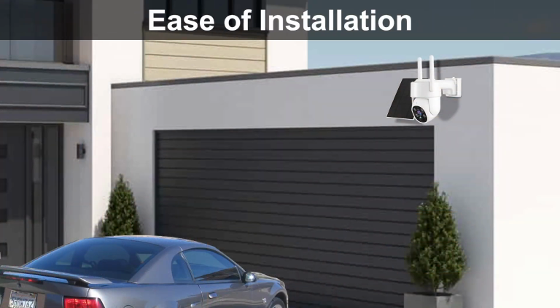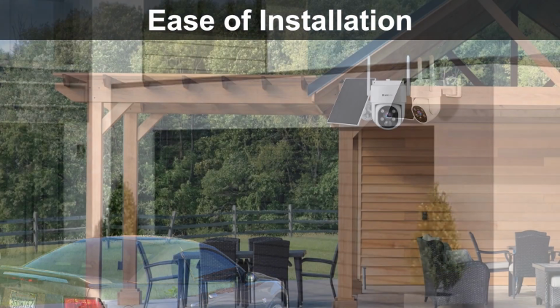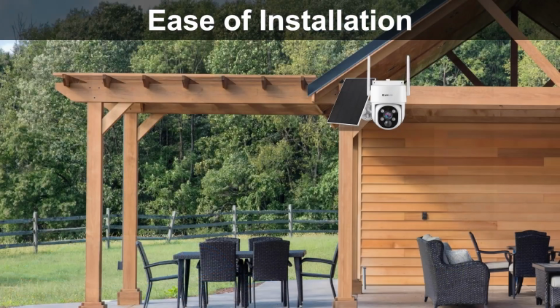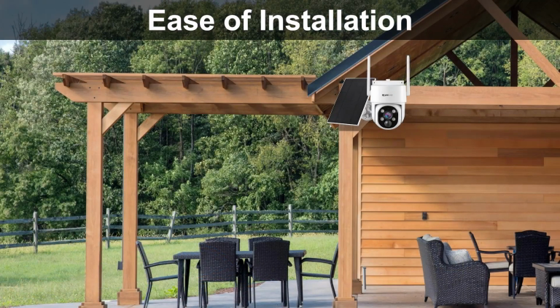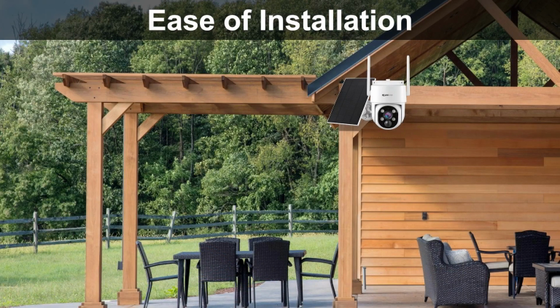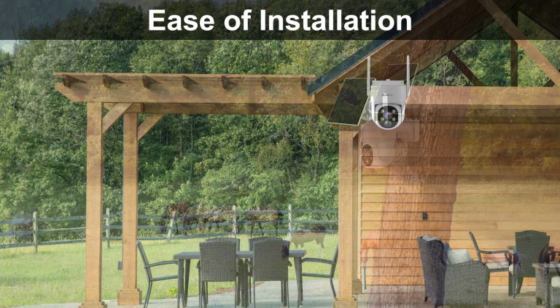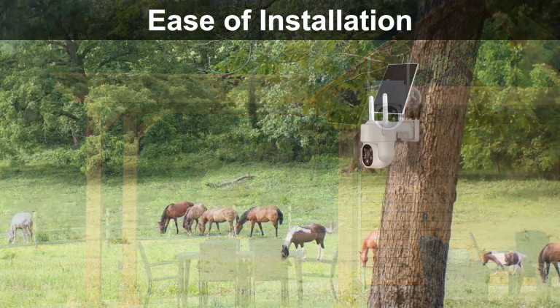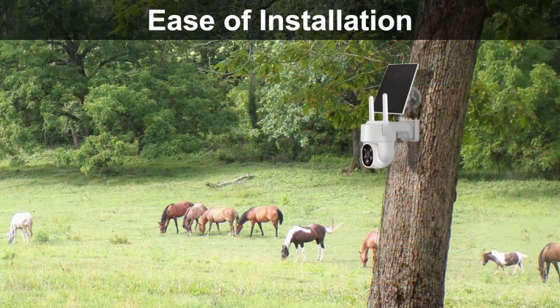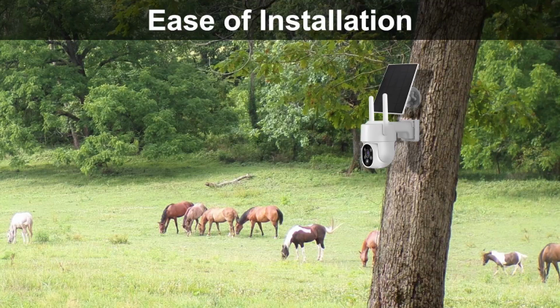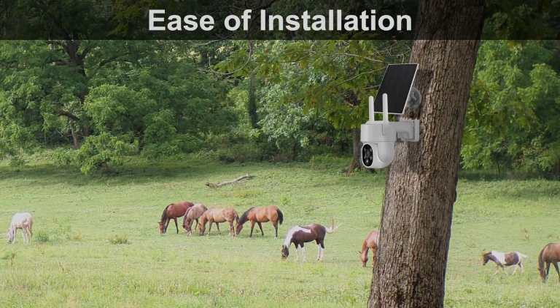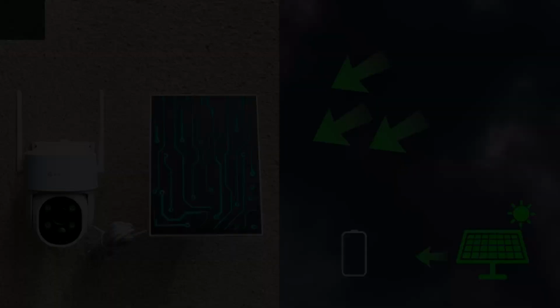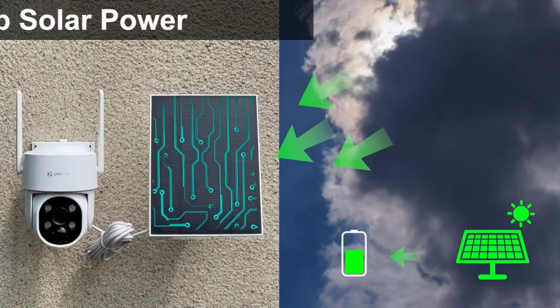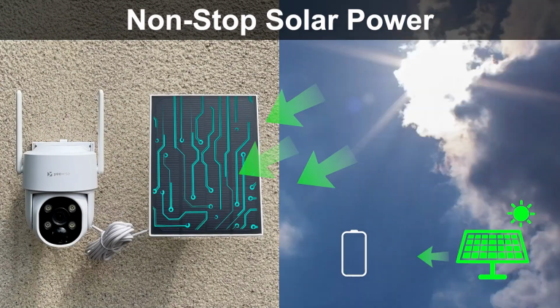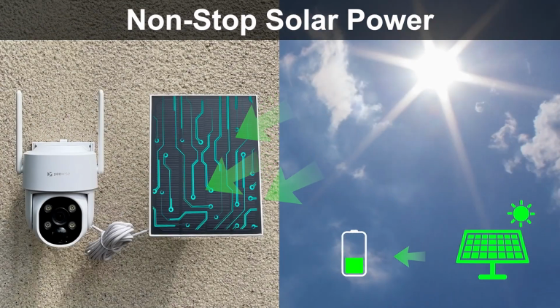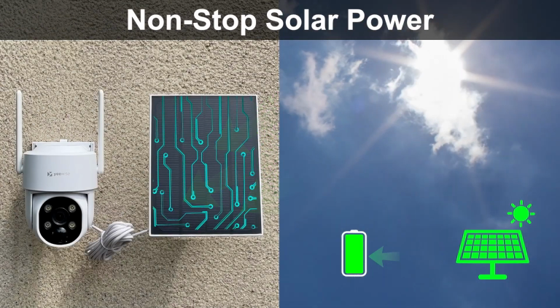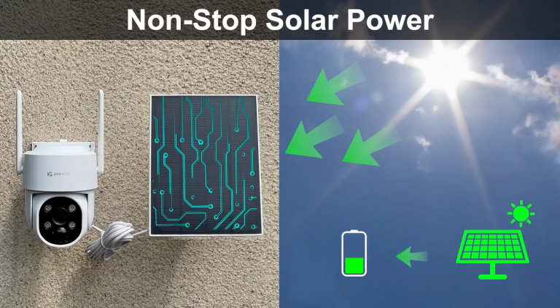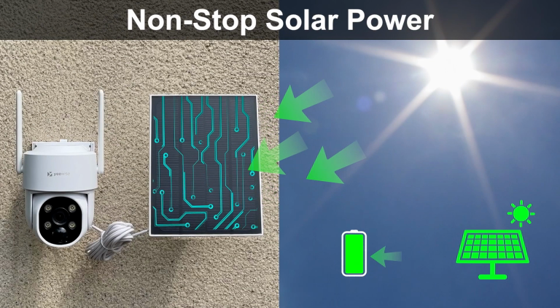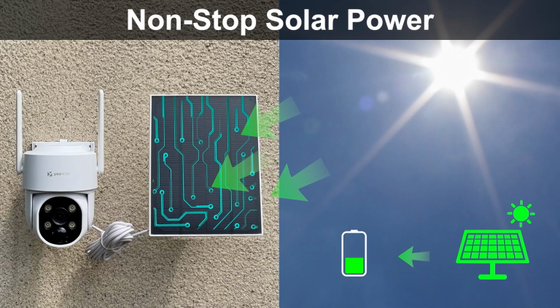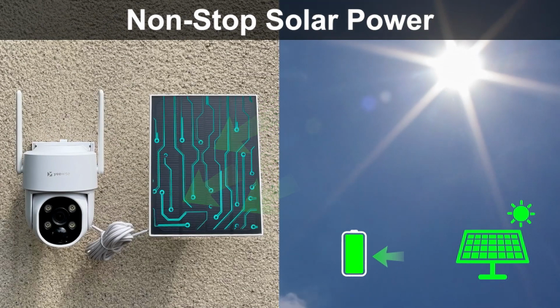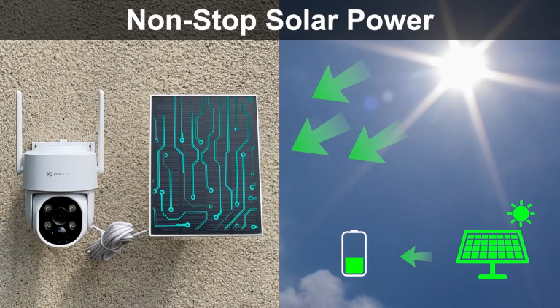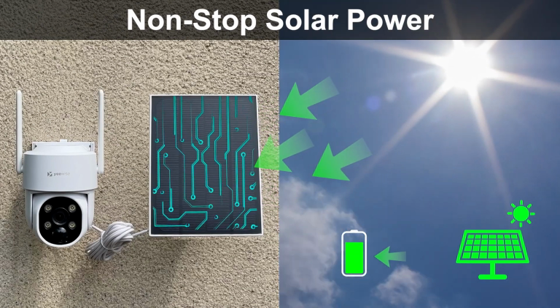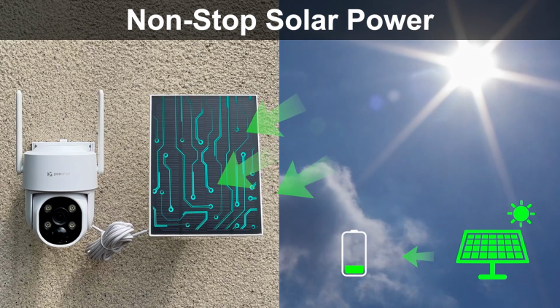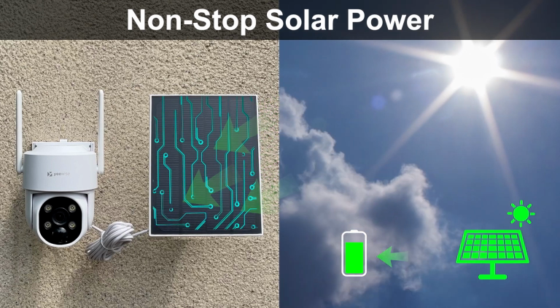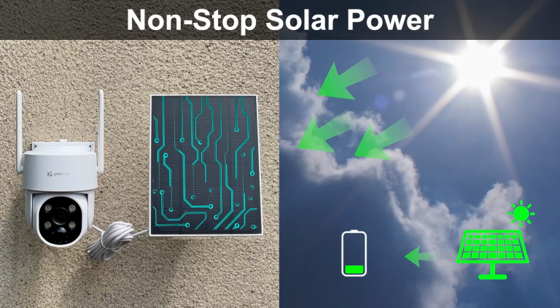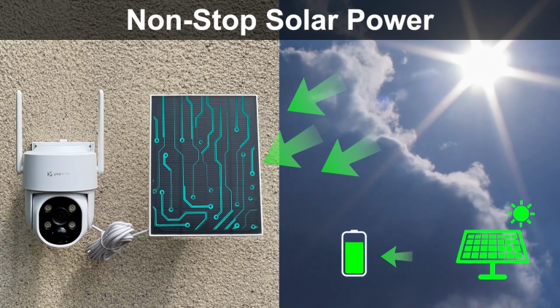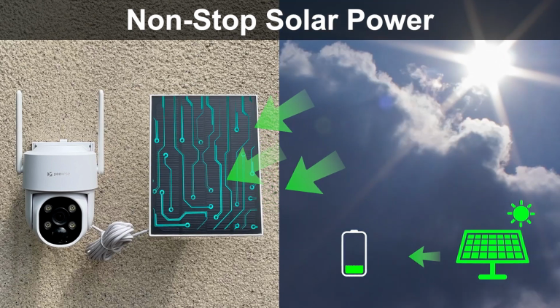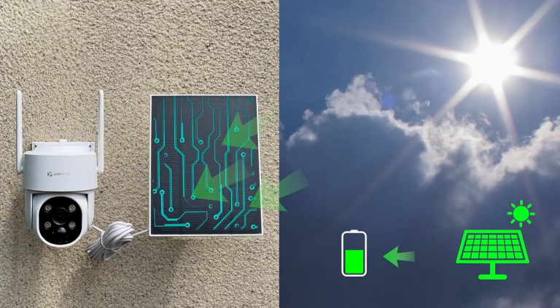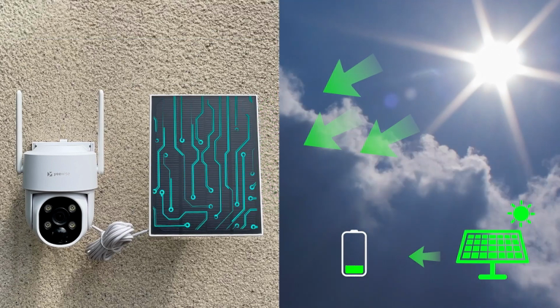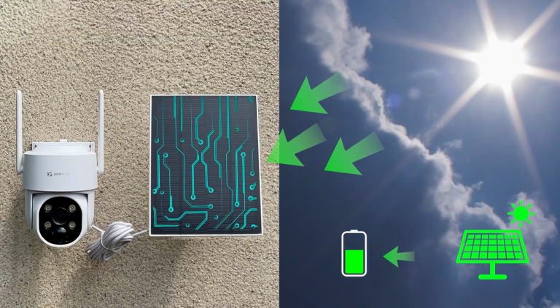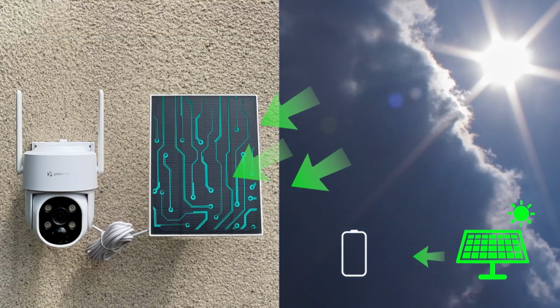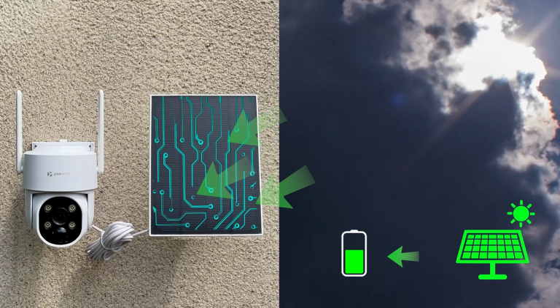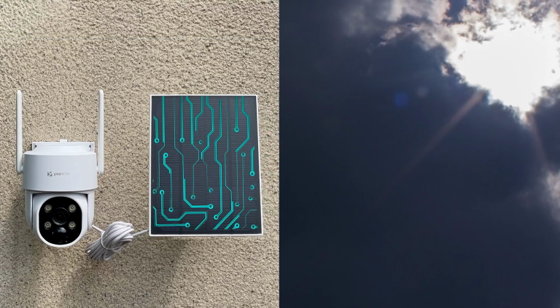Installation is a breeze. Battery power is always enough when charged via EY's all-weather solar panel that is easy to set up. You don't have to worry about running out of batteries and charging it every time.